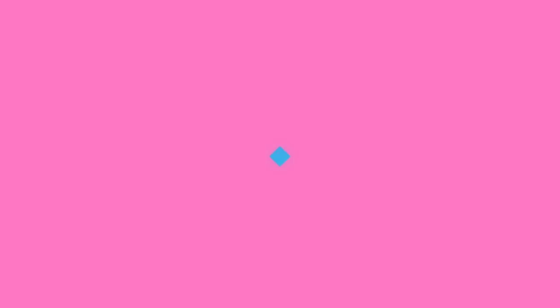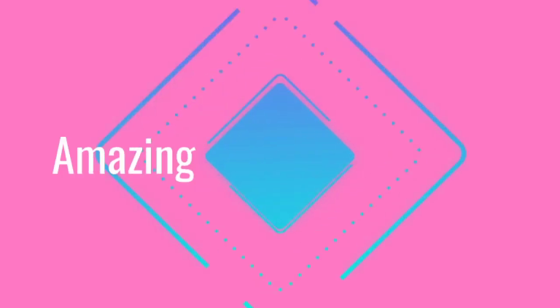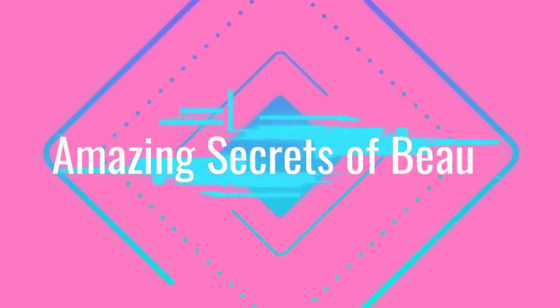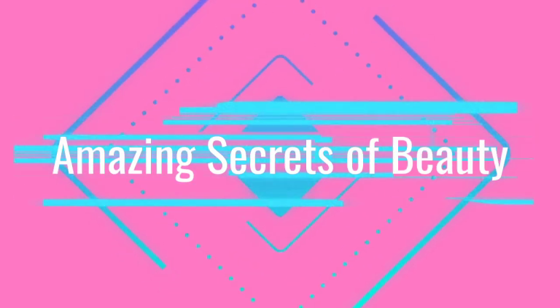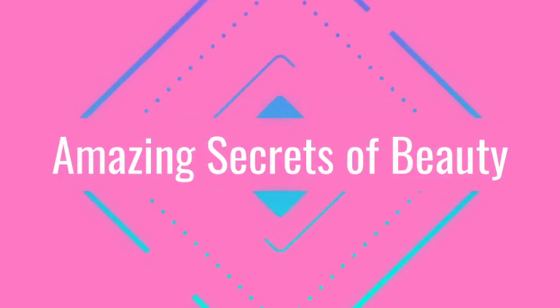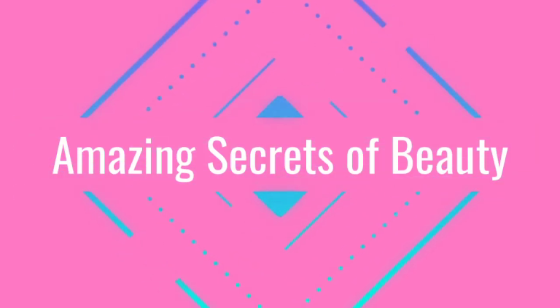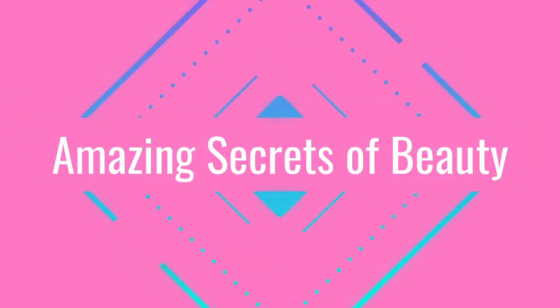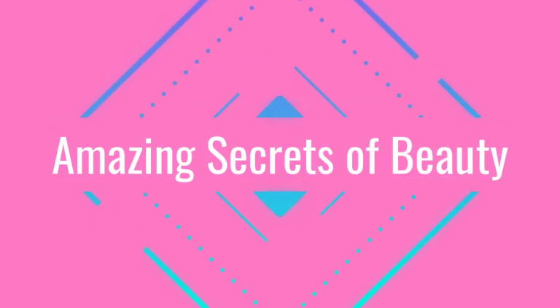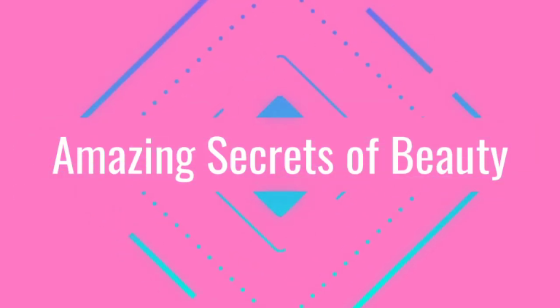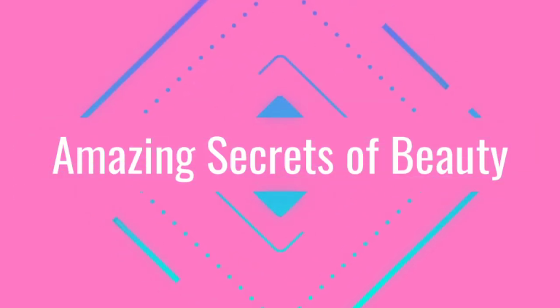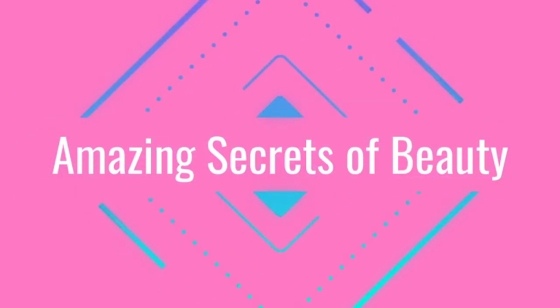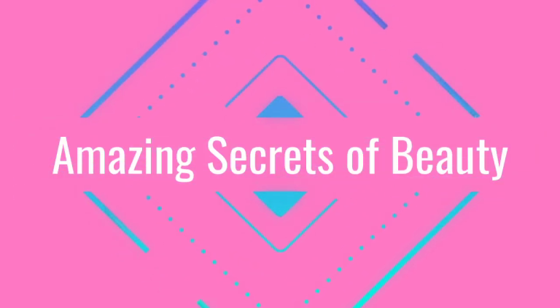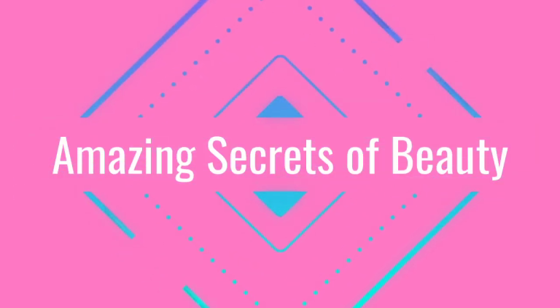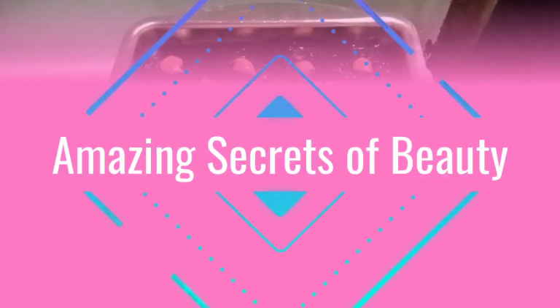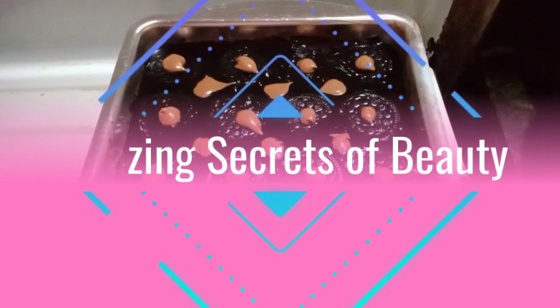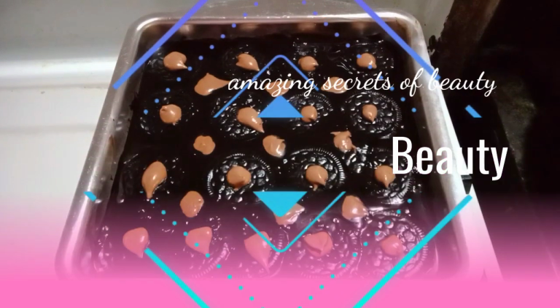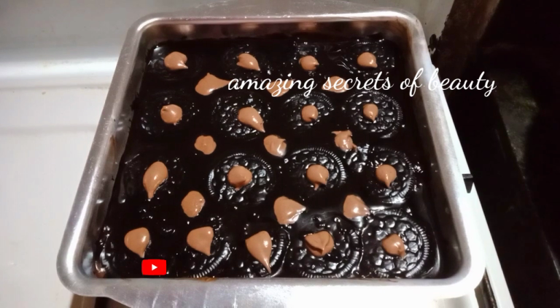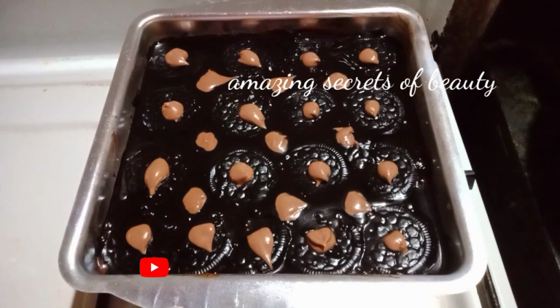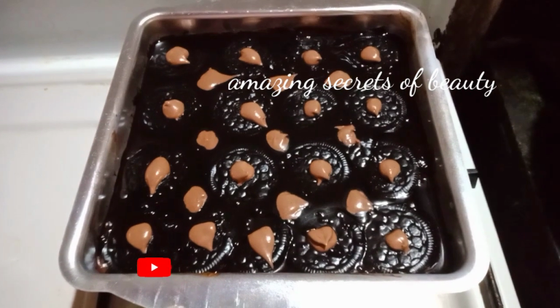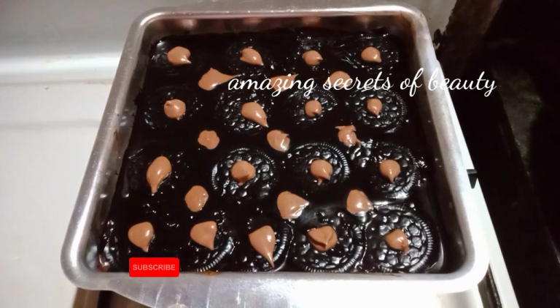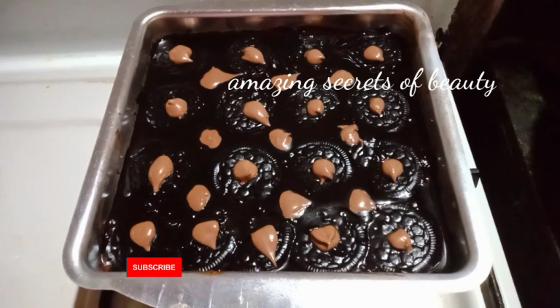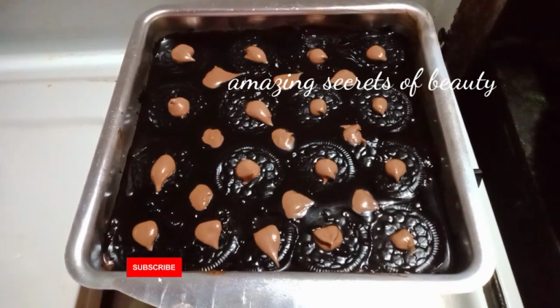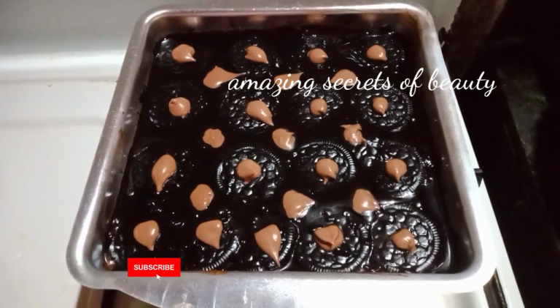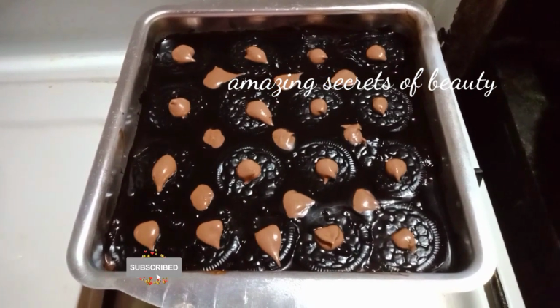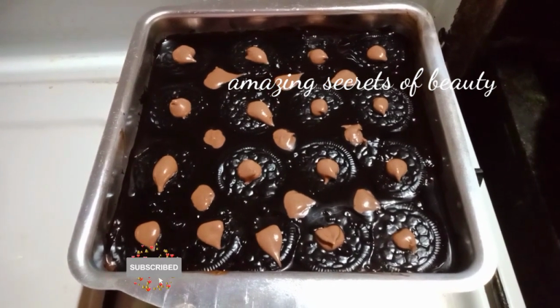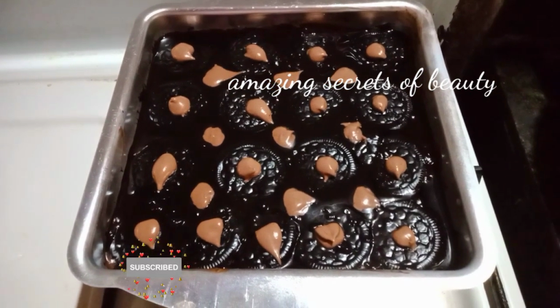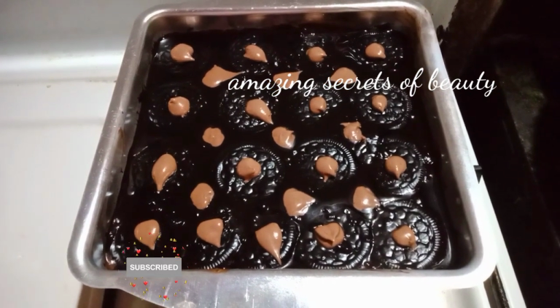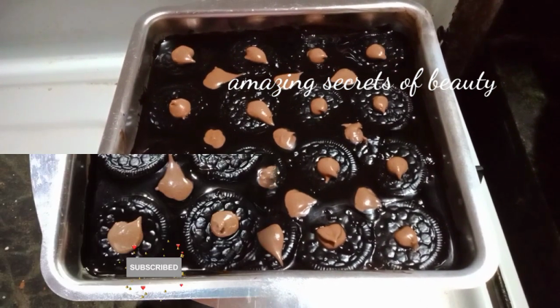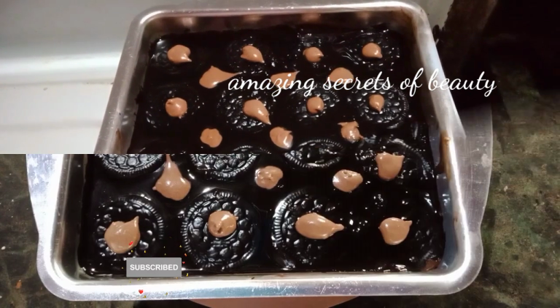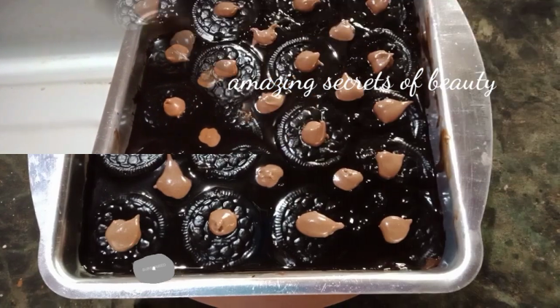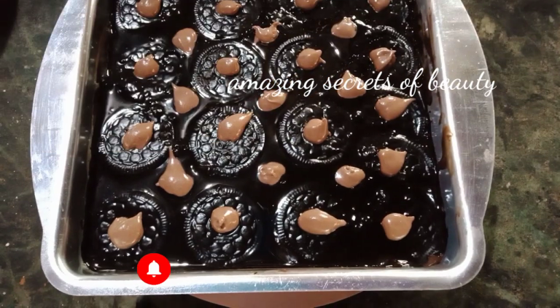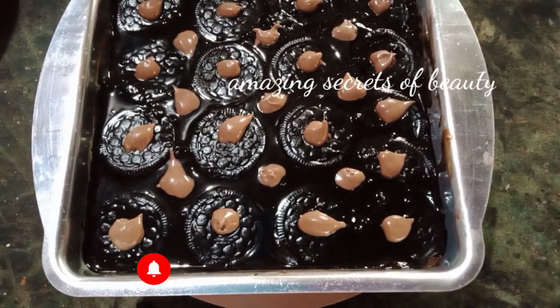Hi friends! Welcome back to my channel! I am ready for this chocolate pudding.